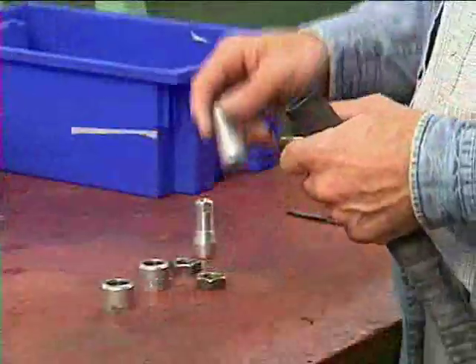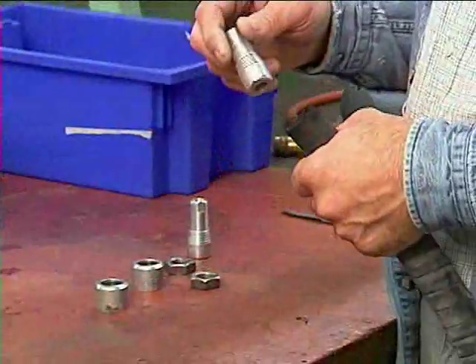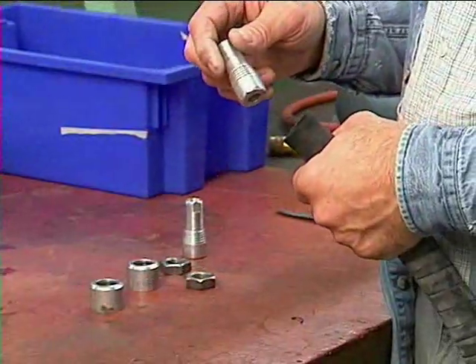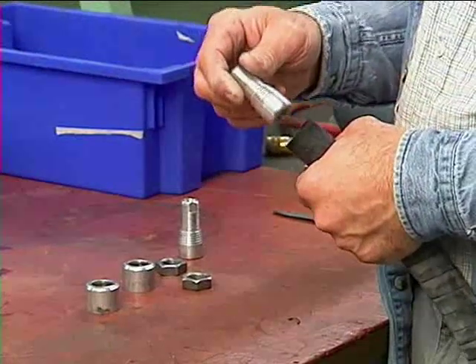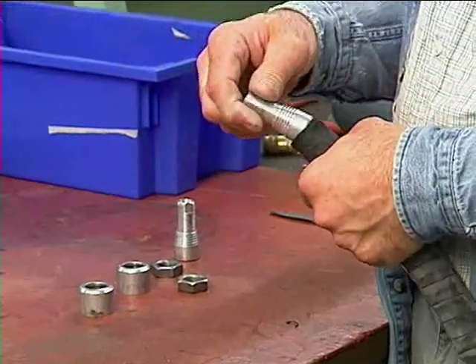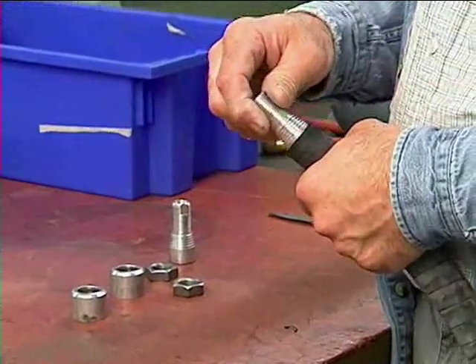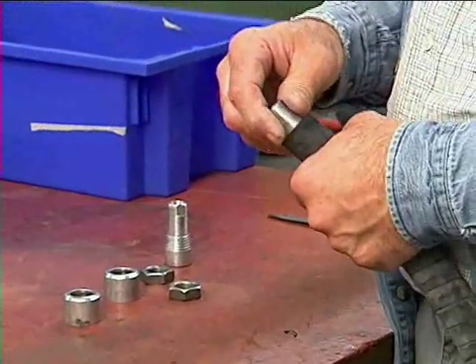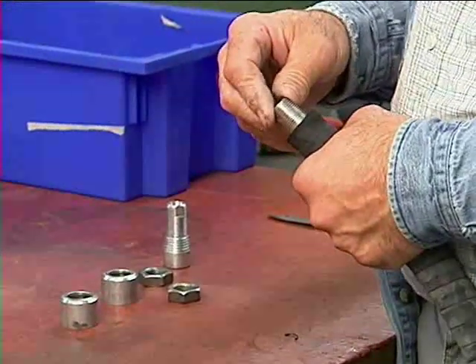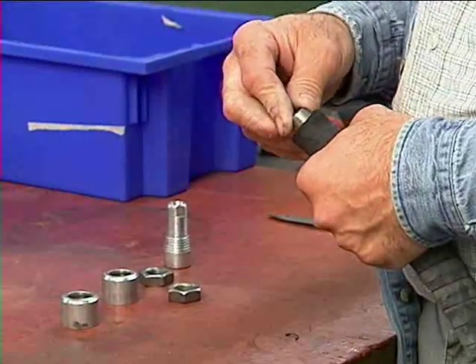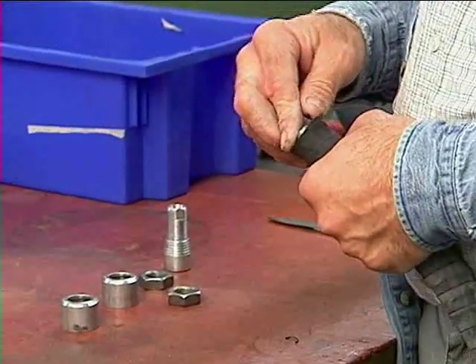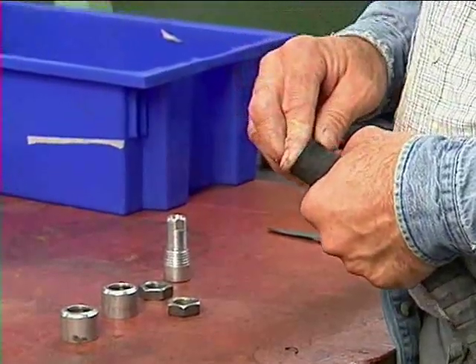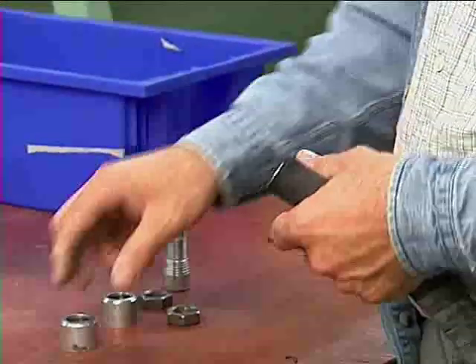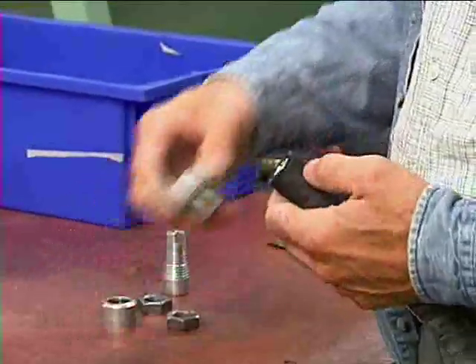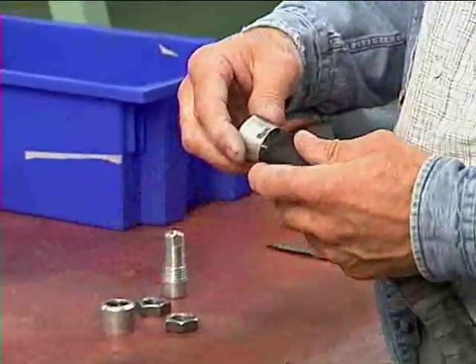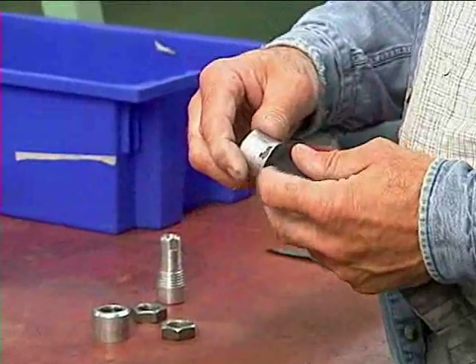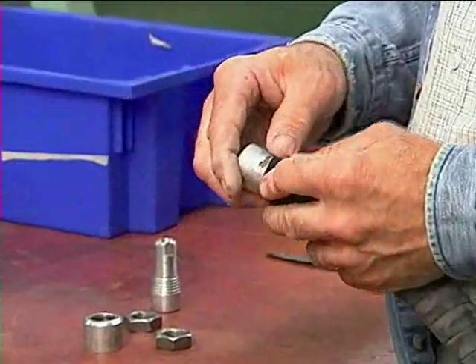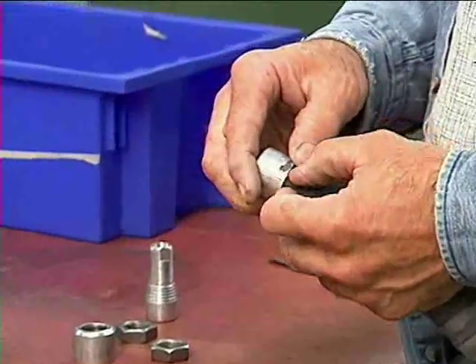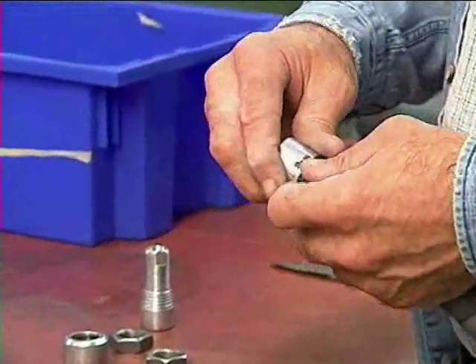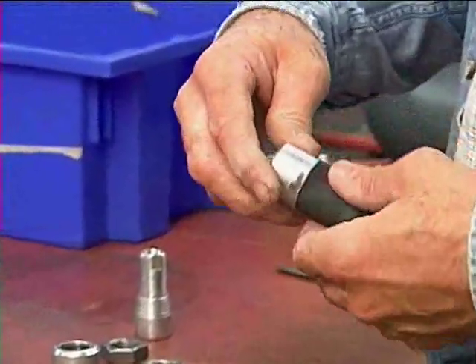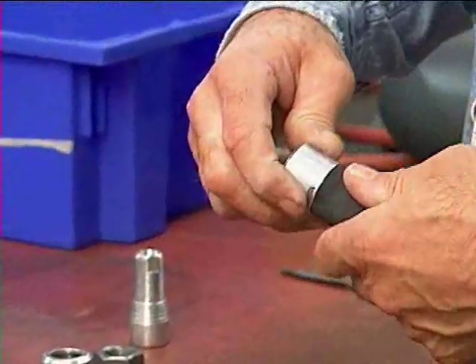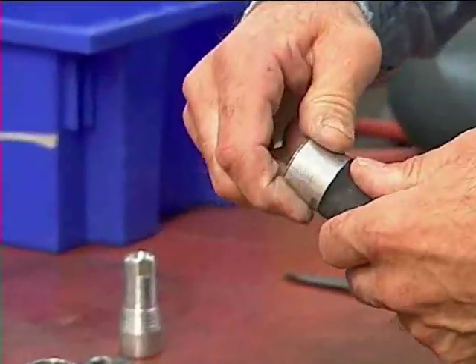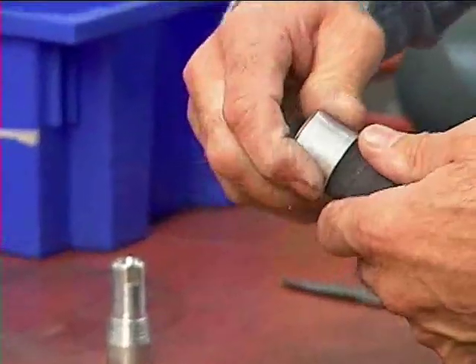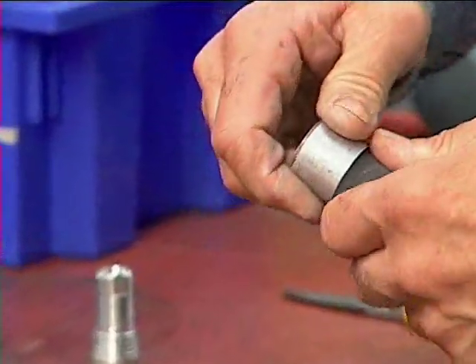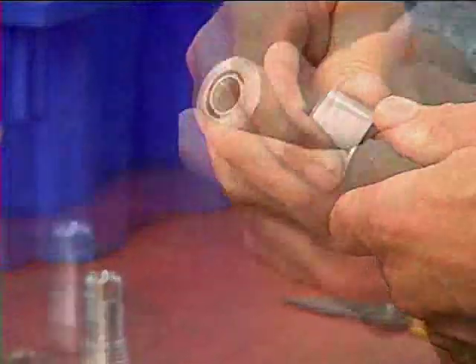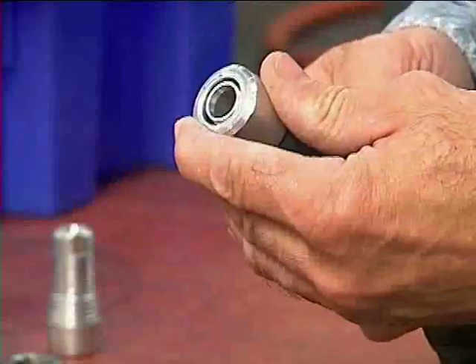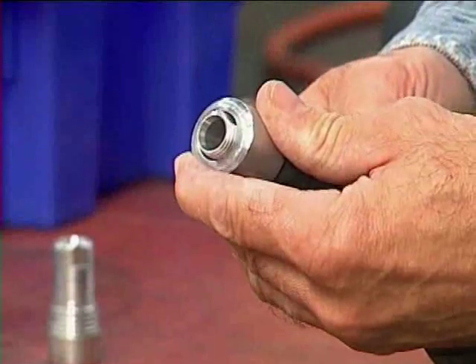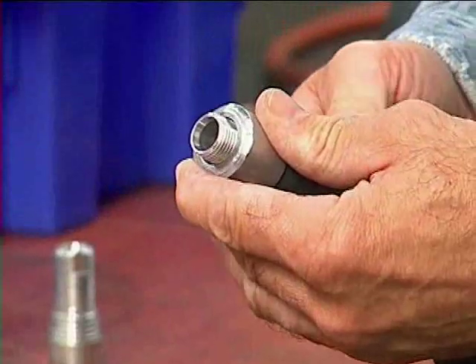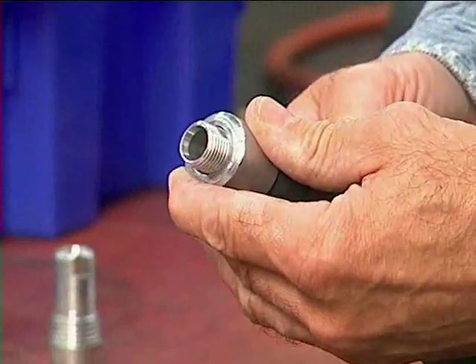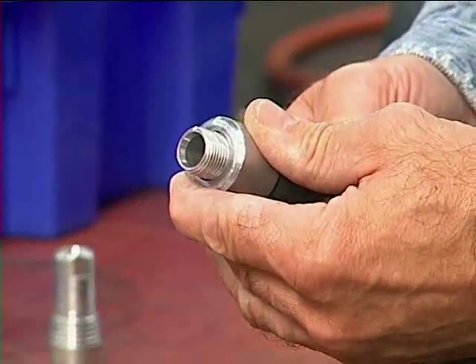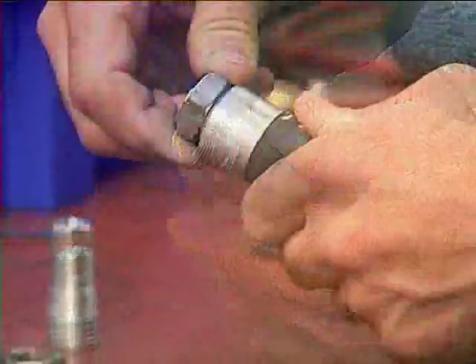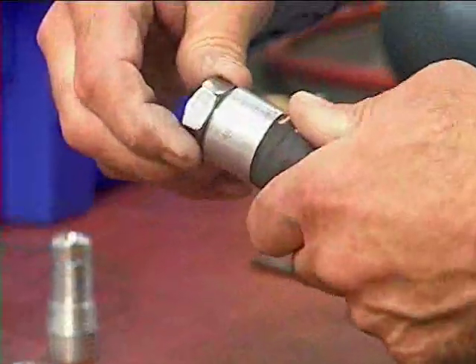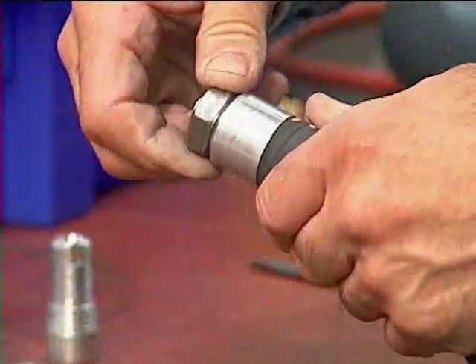Insert the bladder over the end fitting so that the bladder extends over the gripping area of the end fitting. Now install the end cap over the bladder. Finger tighten the nut on the end cap.